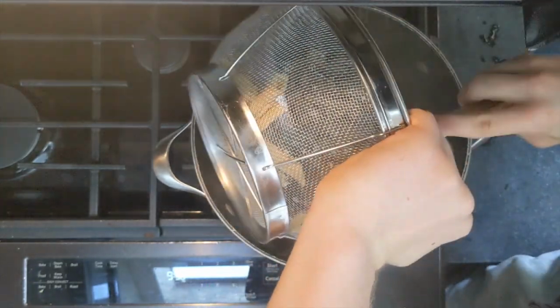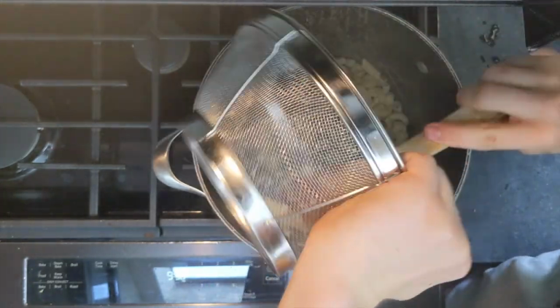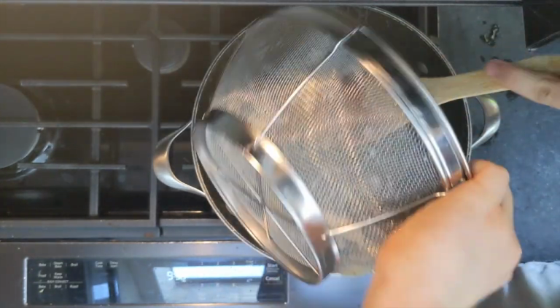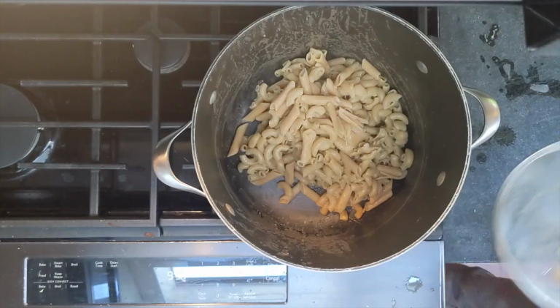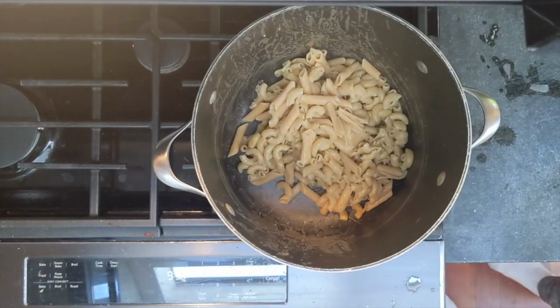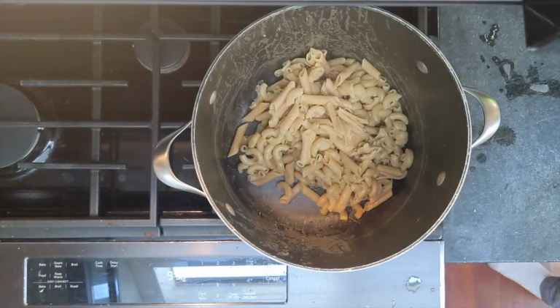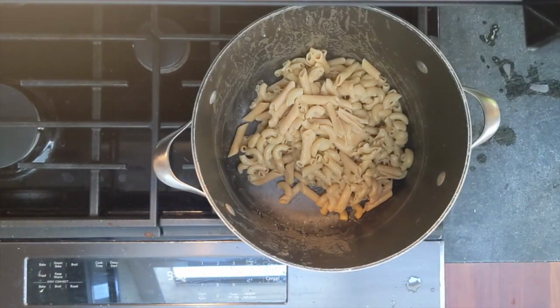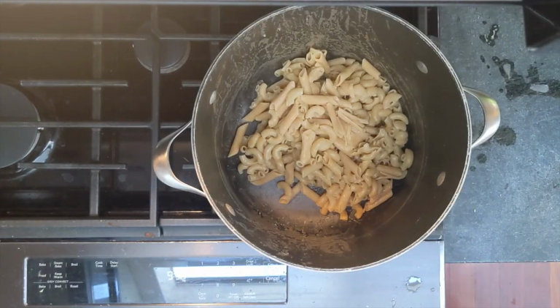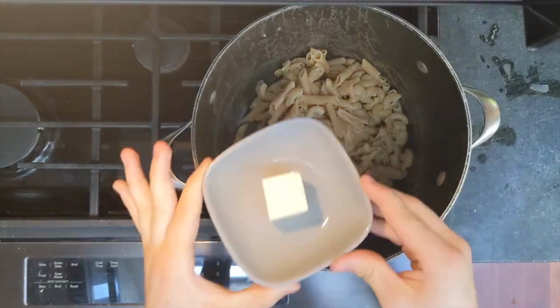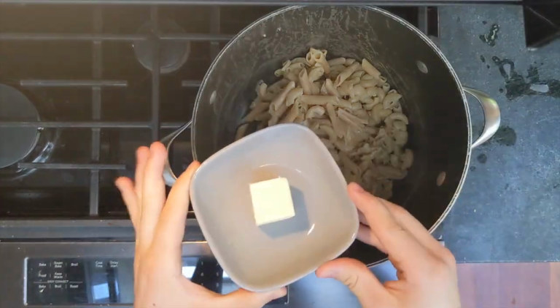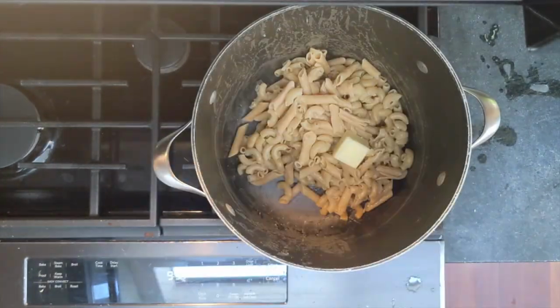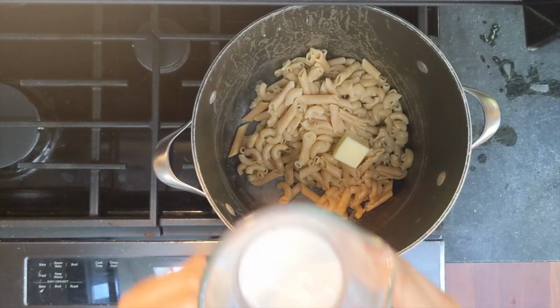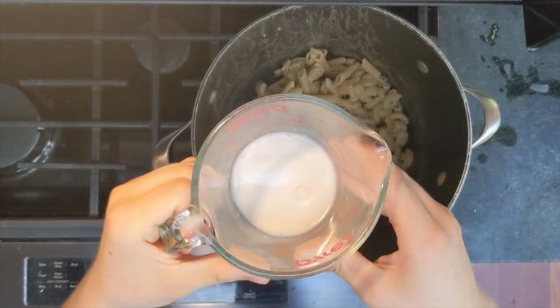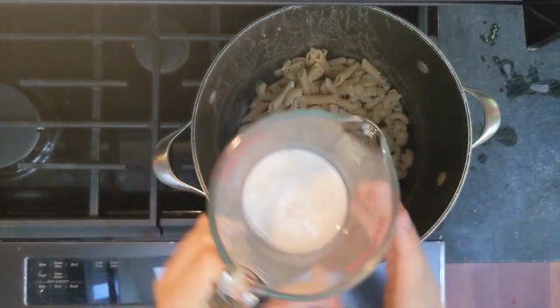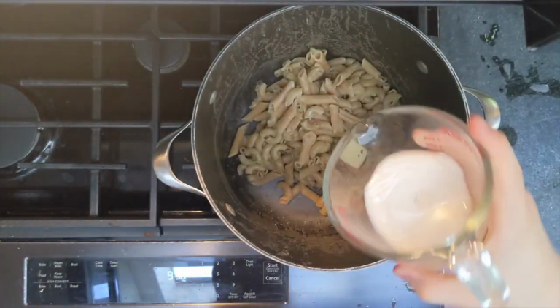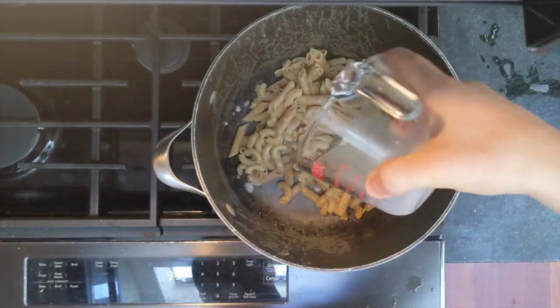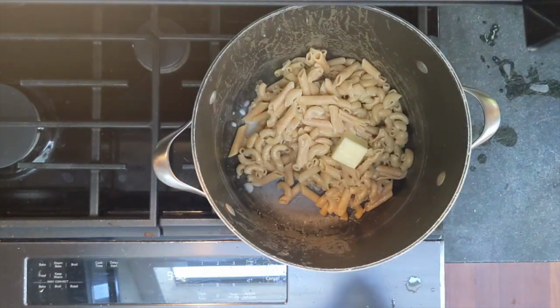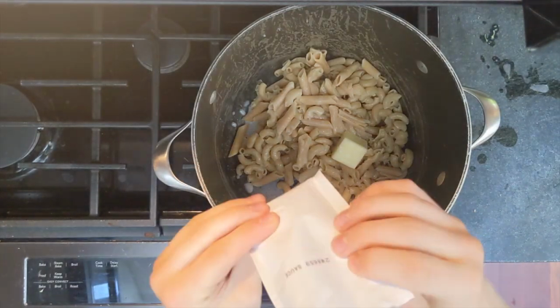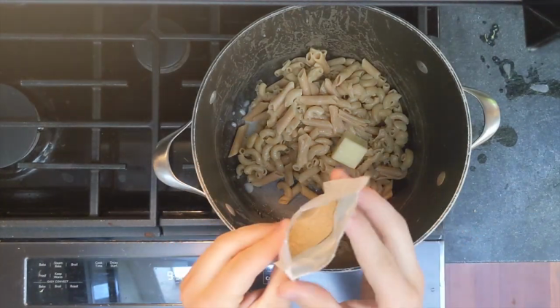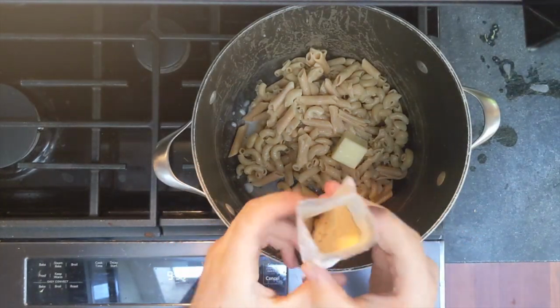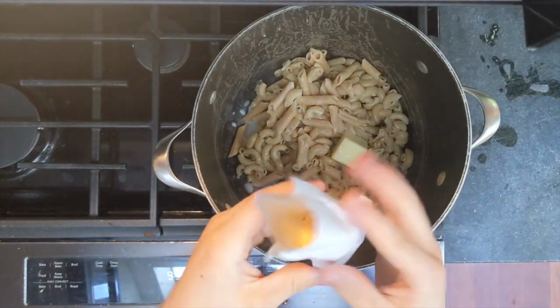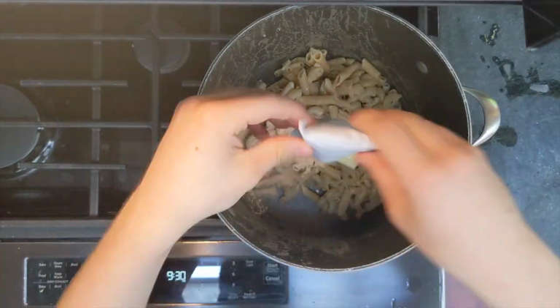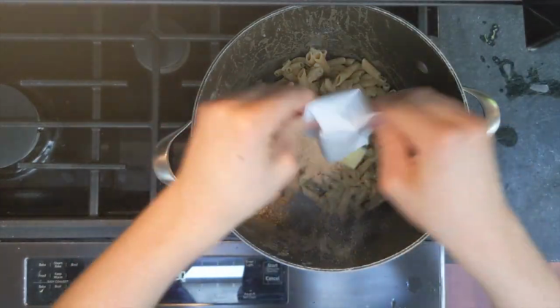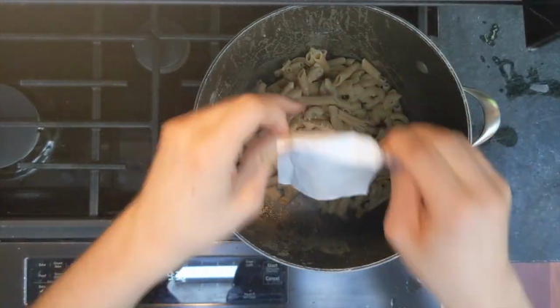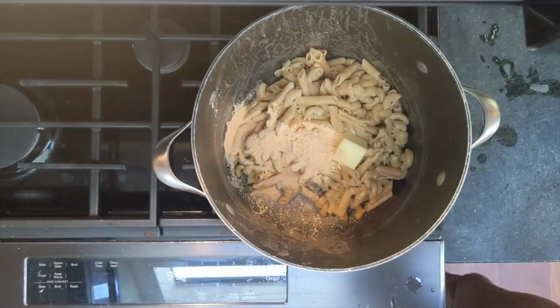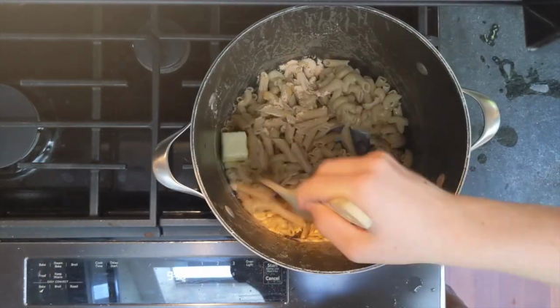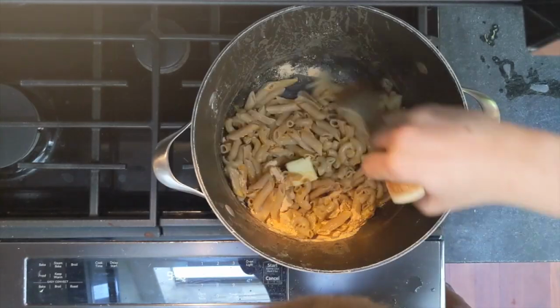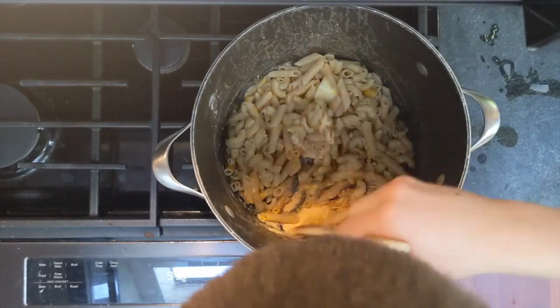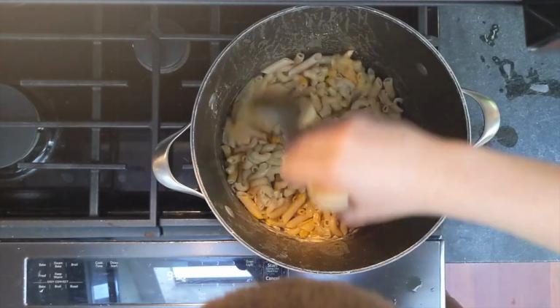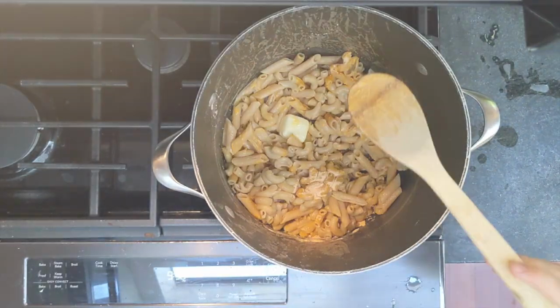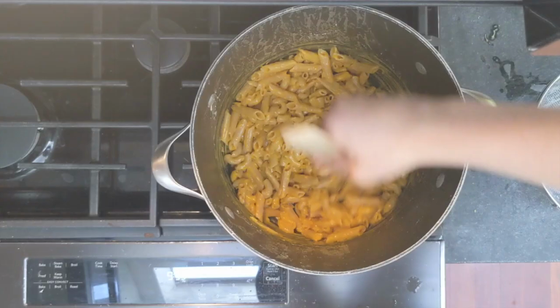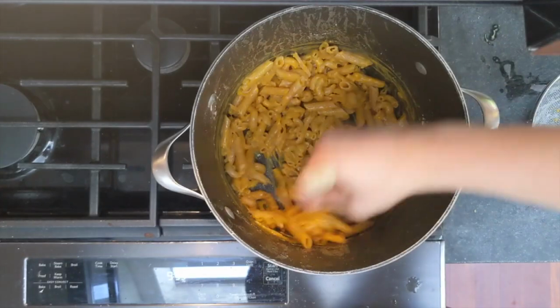Now, what you are going to need is that butter and milk — one tablespoon of butter, half a cup of milk, and the cheese powder for the mac and cheese. Then stir it all together.